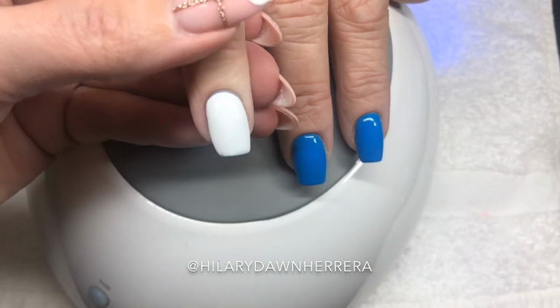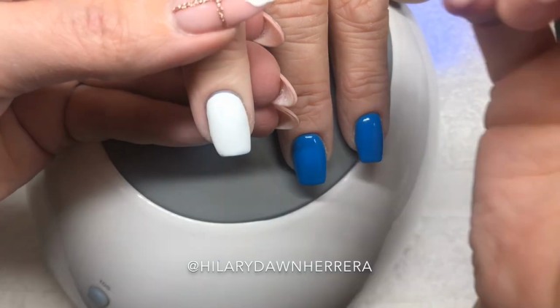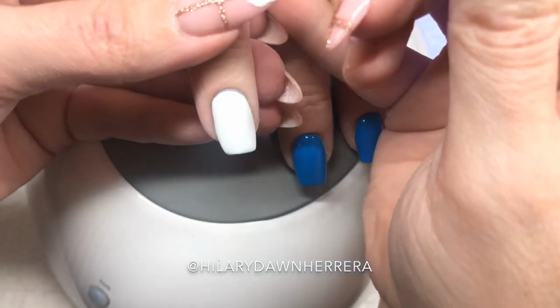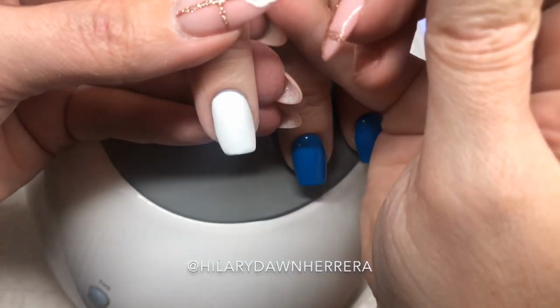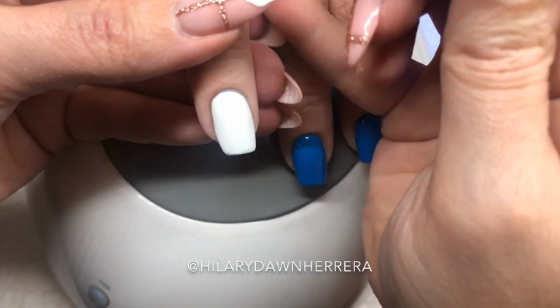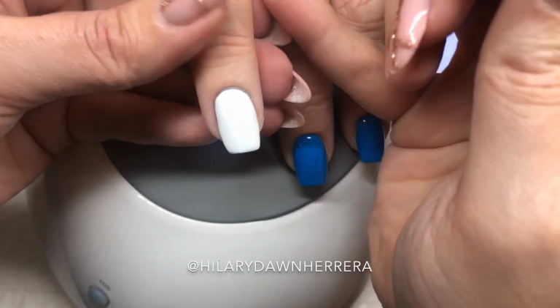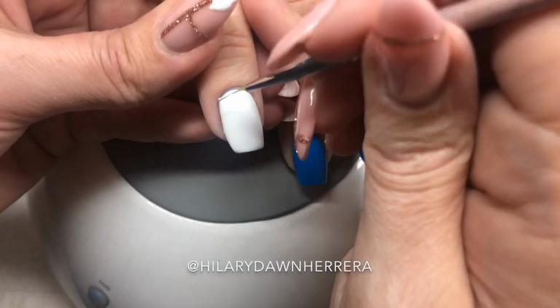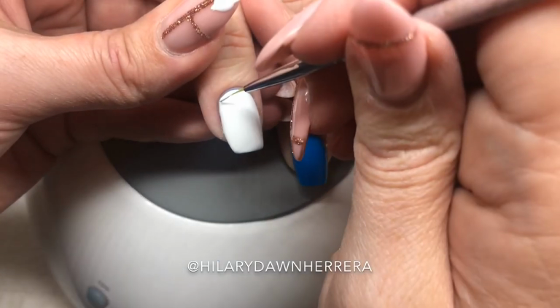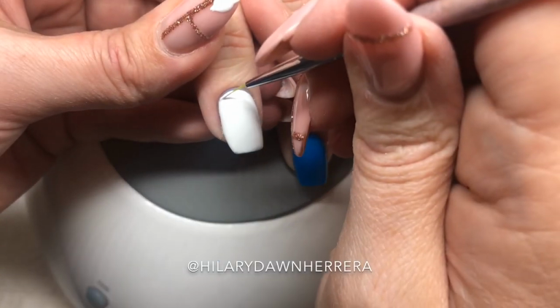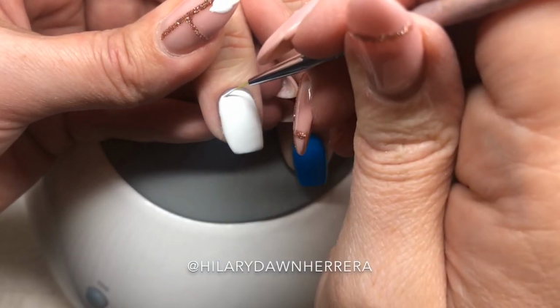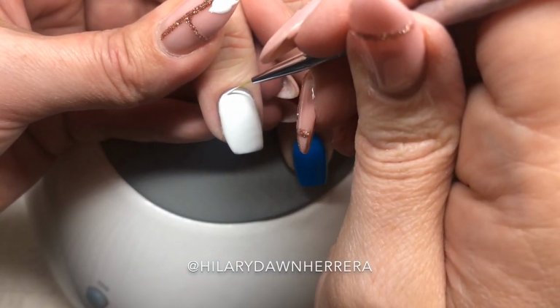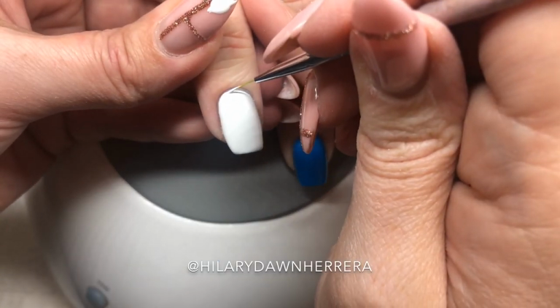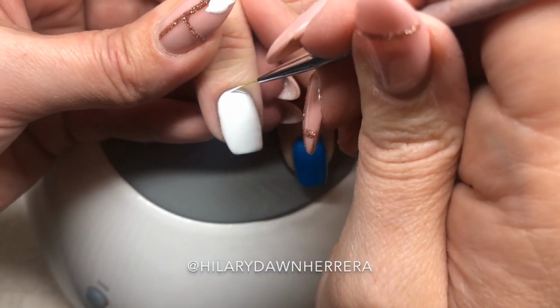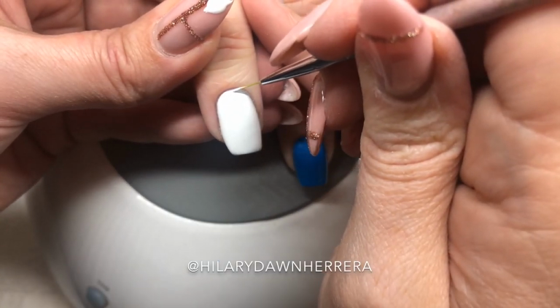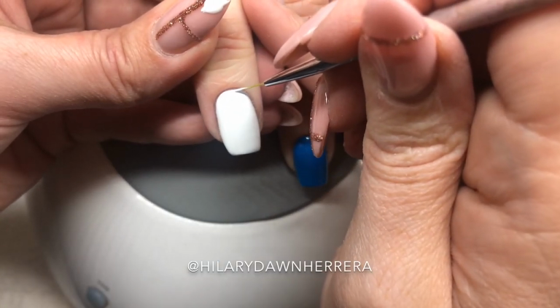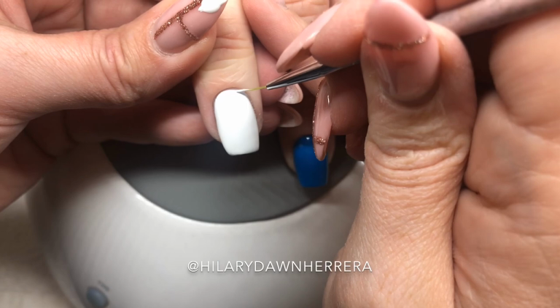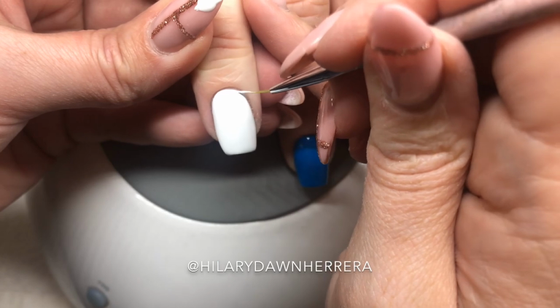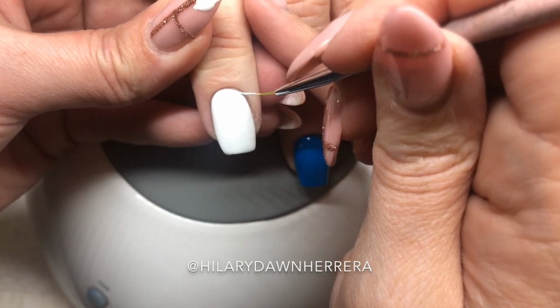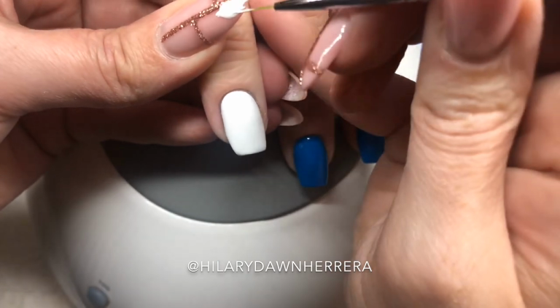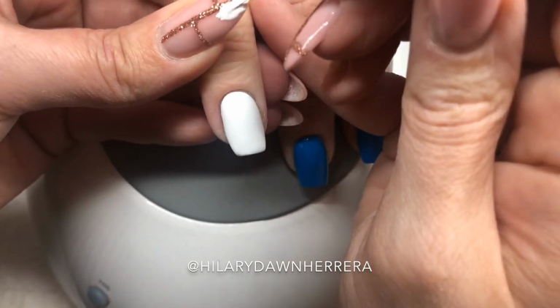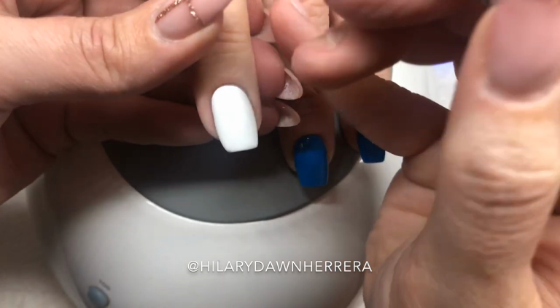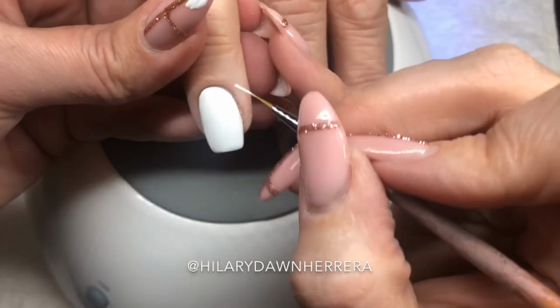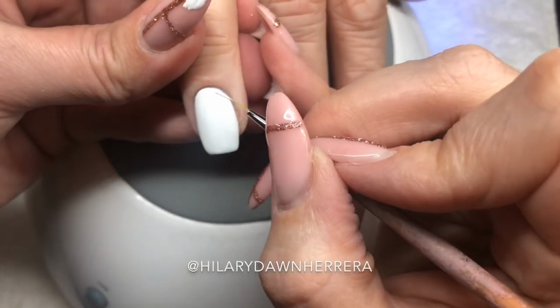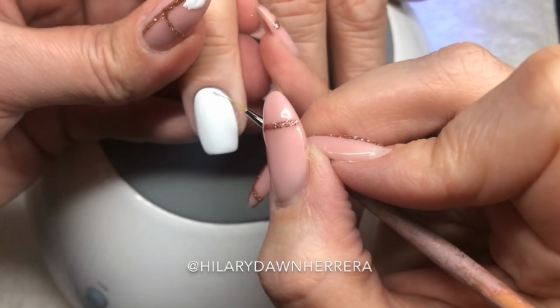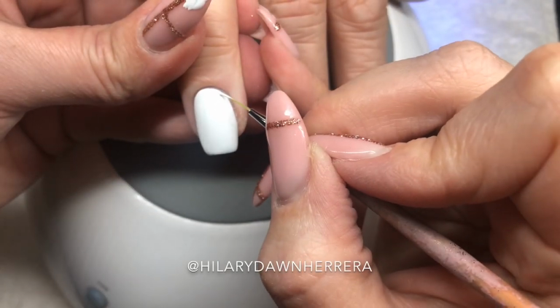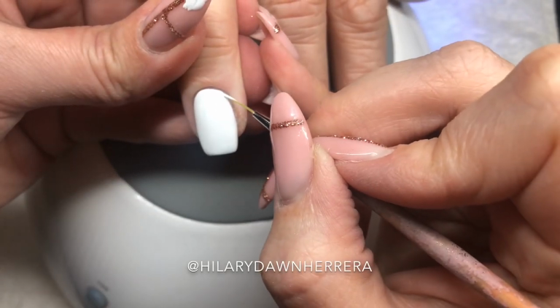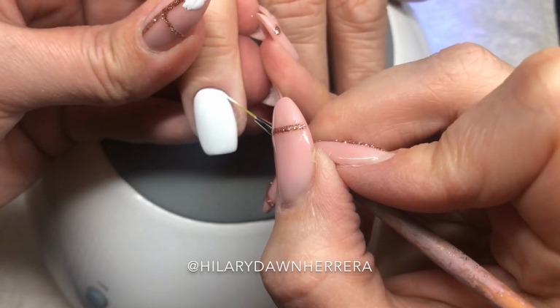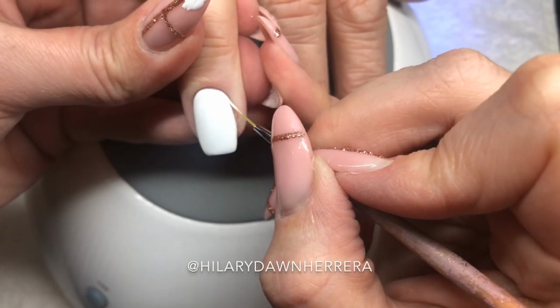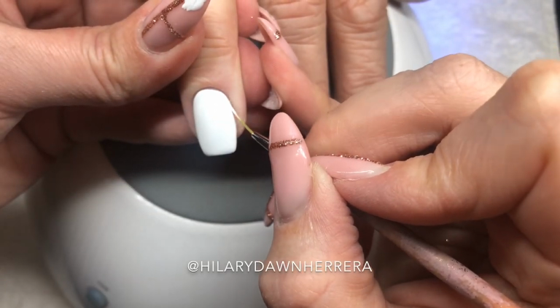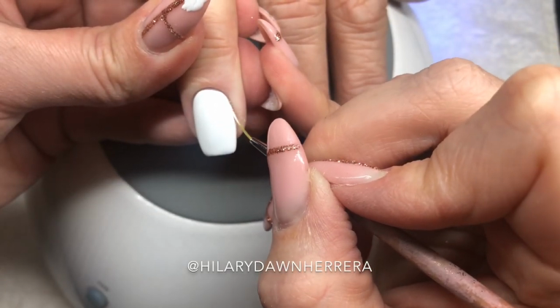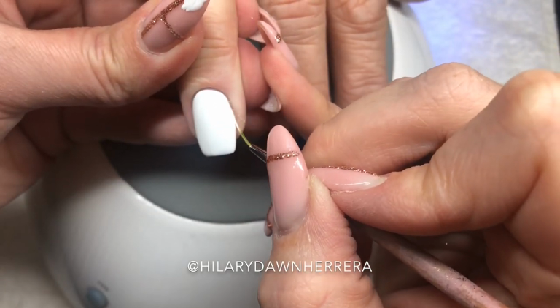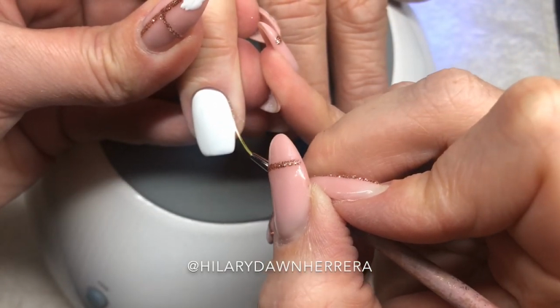Let me do the cuticle edge because of that blue that's popping through. So amazing. If you had to do two coats, it wouldn't be the end of the world. But what I'm saying is look at this coverage.